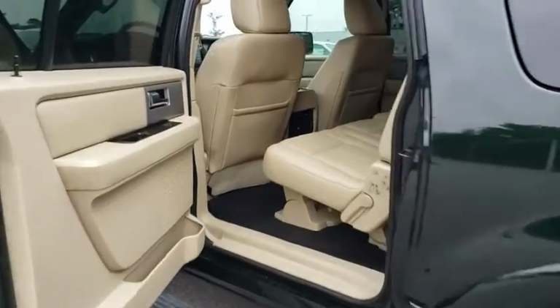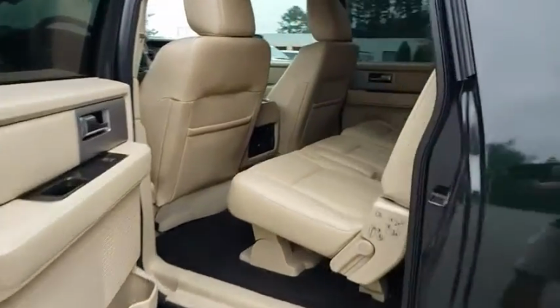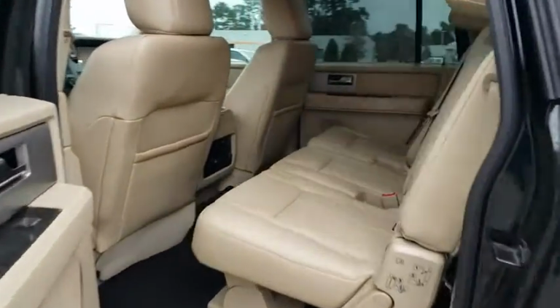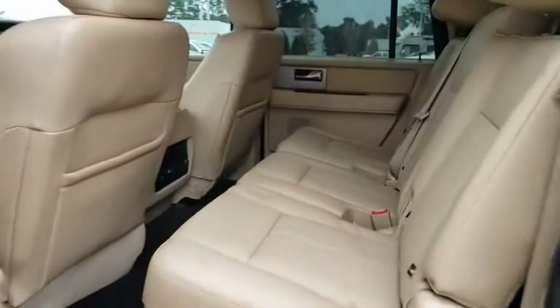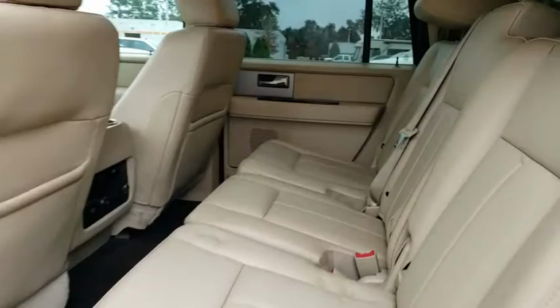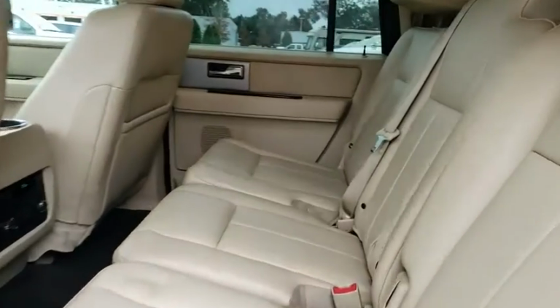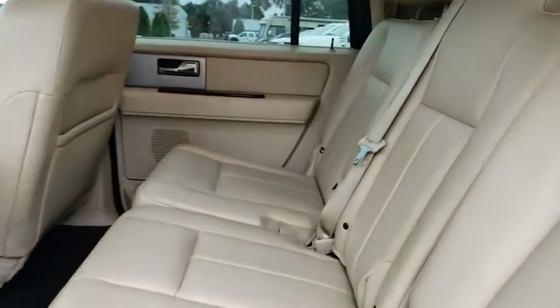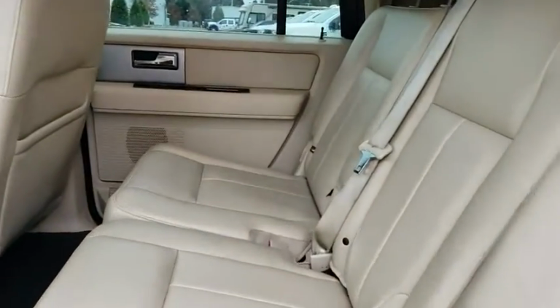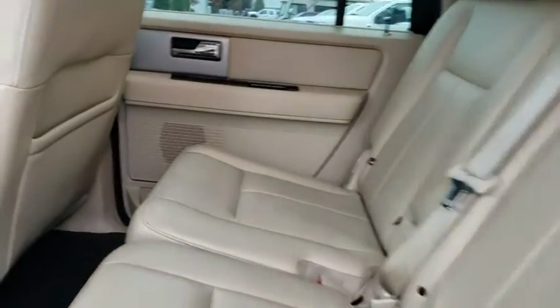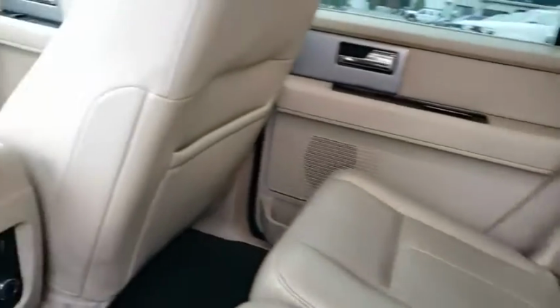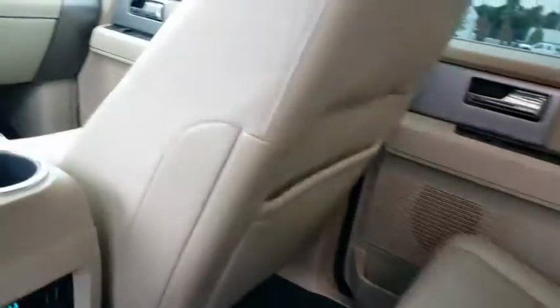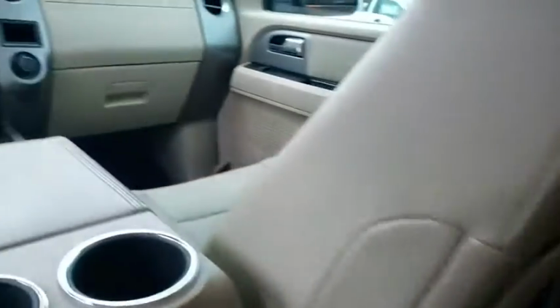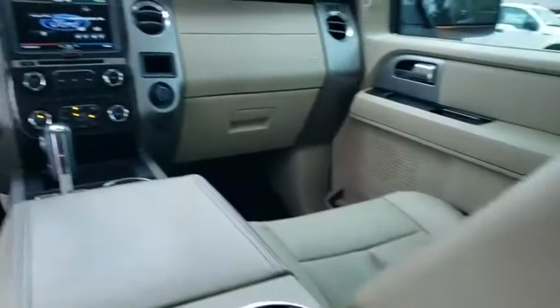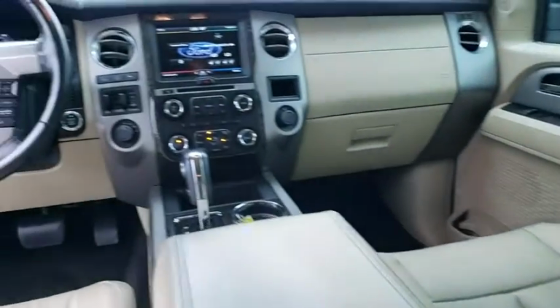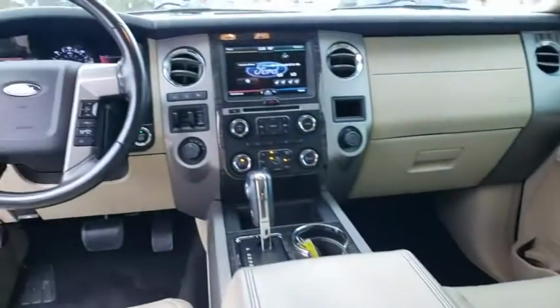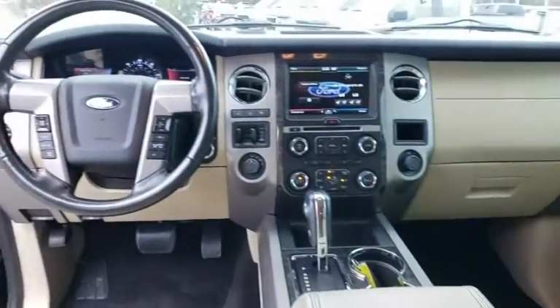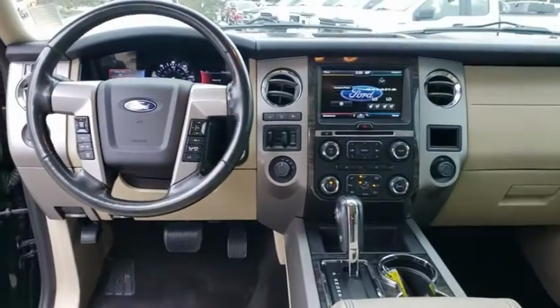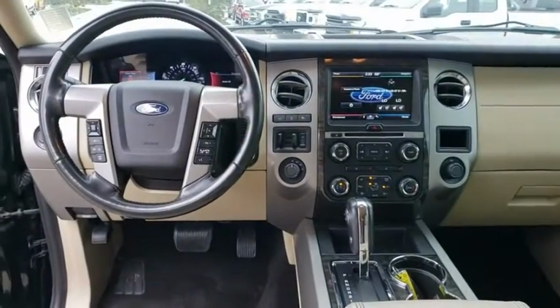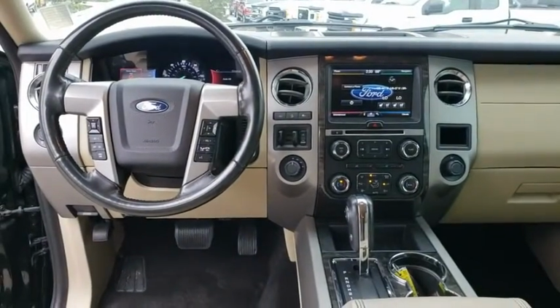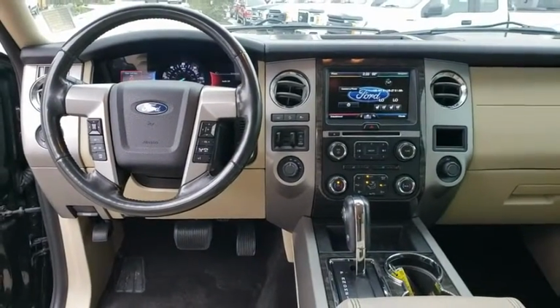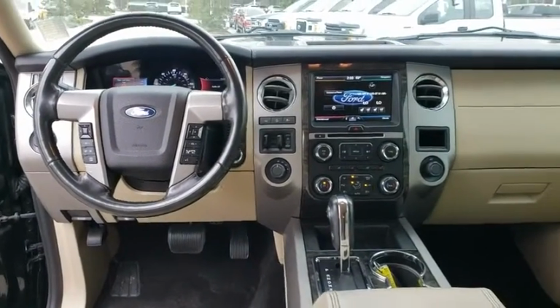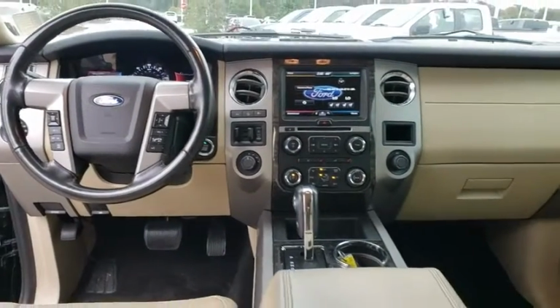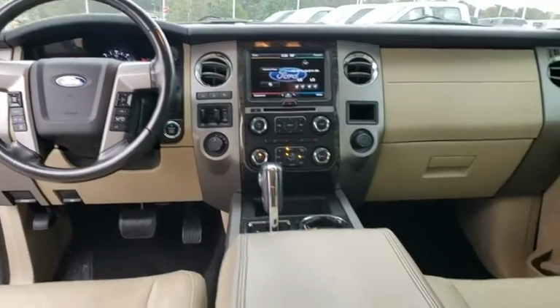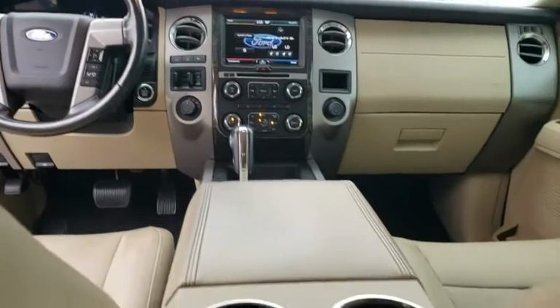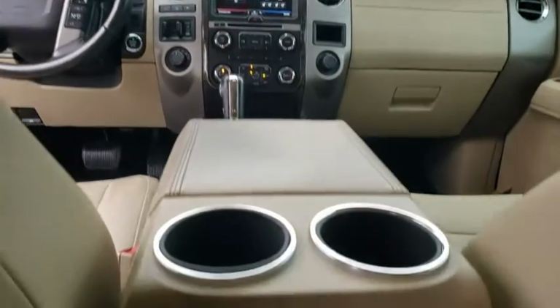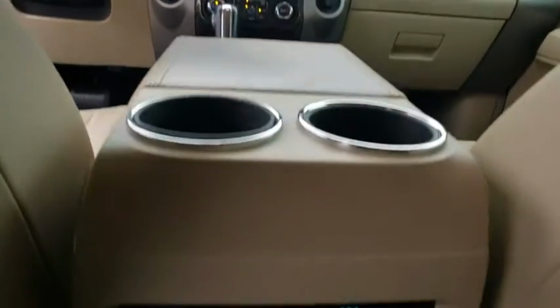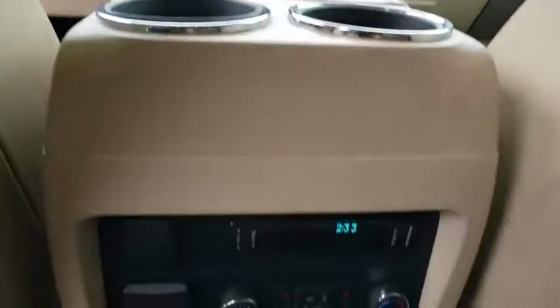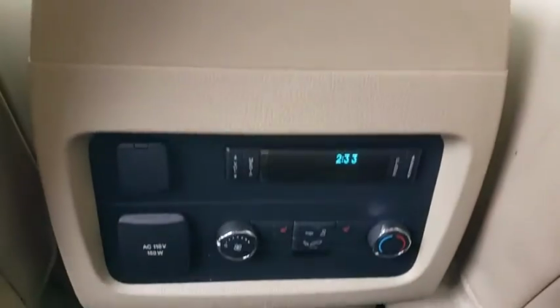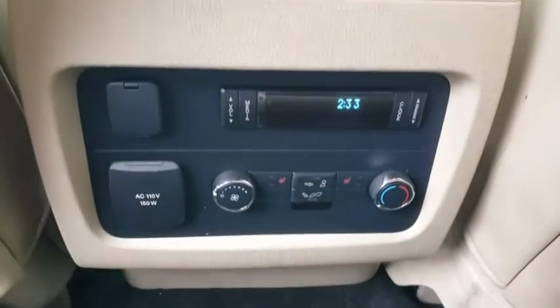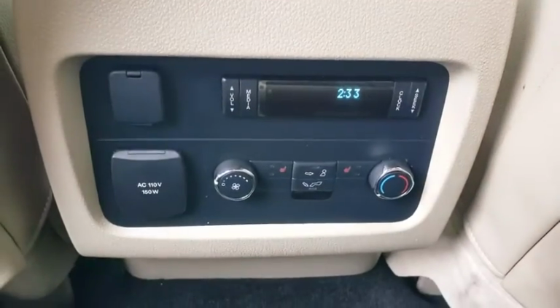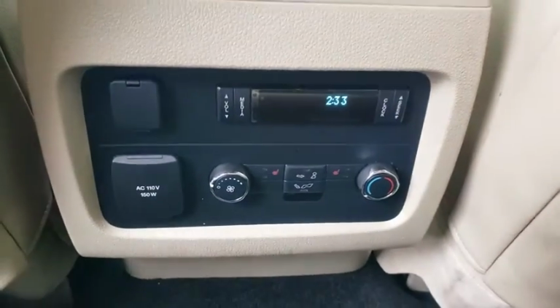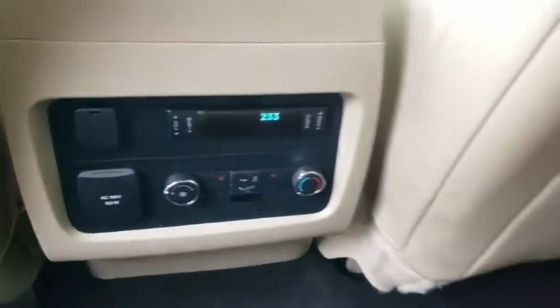Power liftgate, anti-lock braking system, tow hitch, remote engine start, leather wrapped steering wheel, Bluetooth, adjustable steering wheel, power steering, aluminum wheels, floor mats, keyless start, four wheel drive, auto dimming rear view mirror.